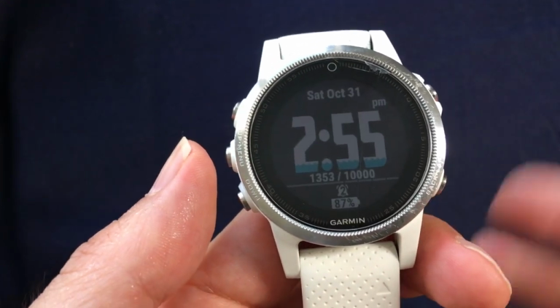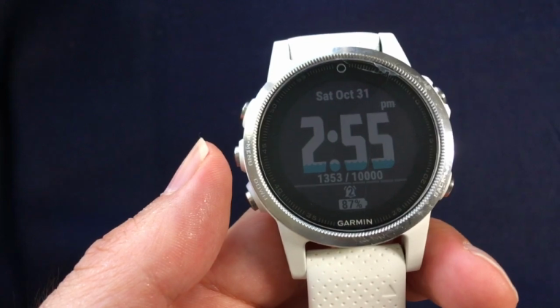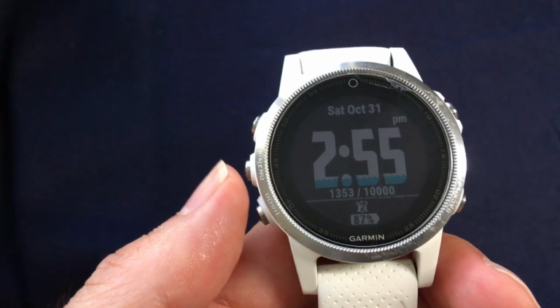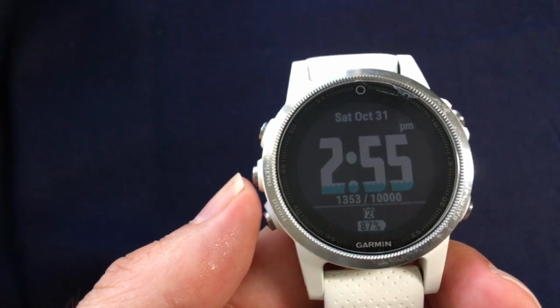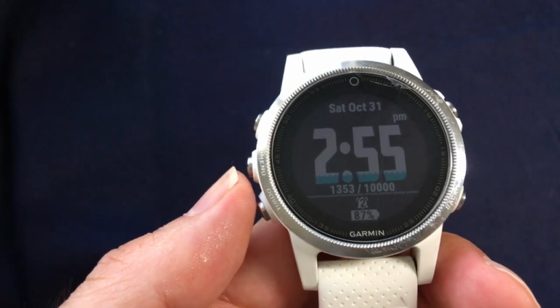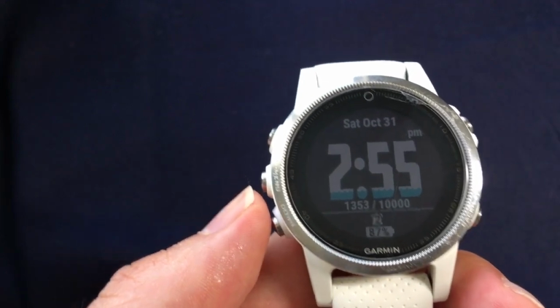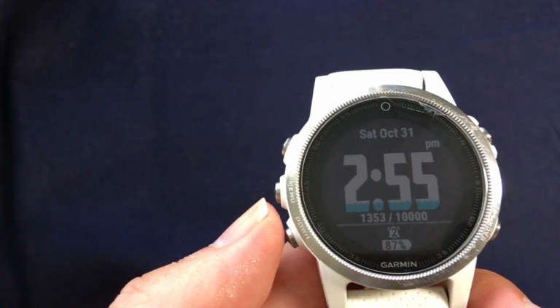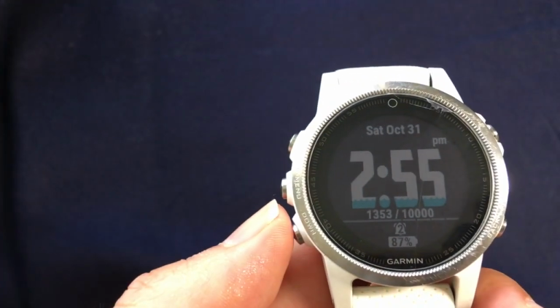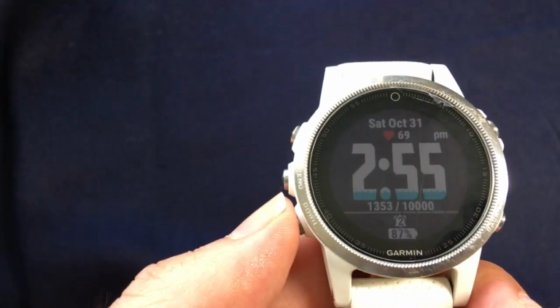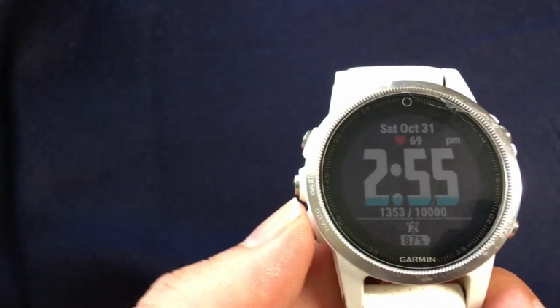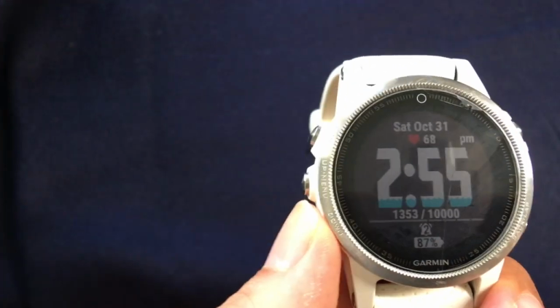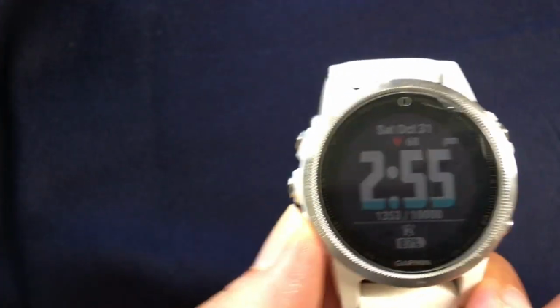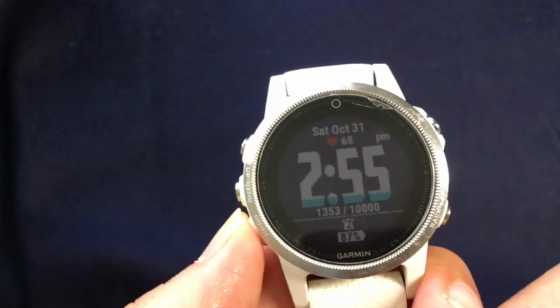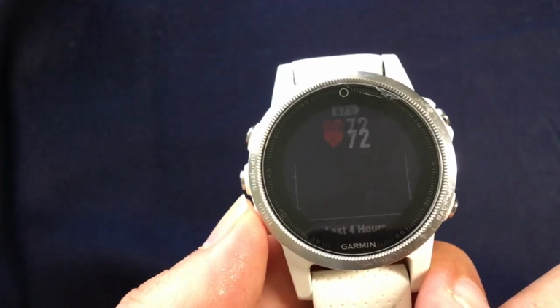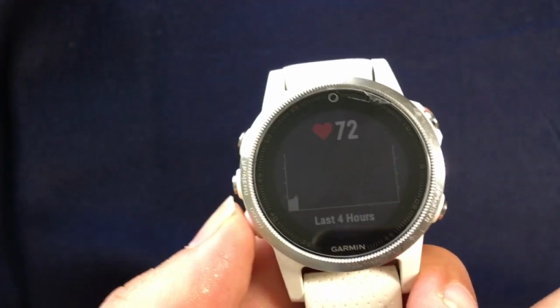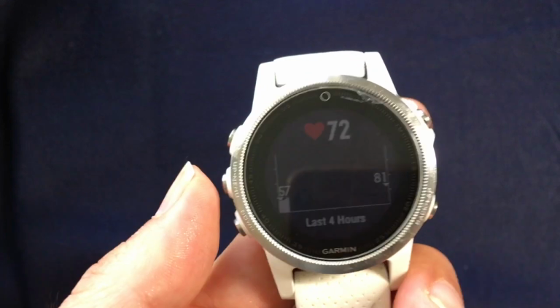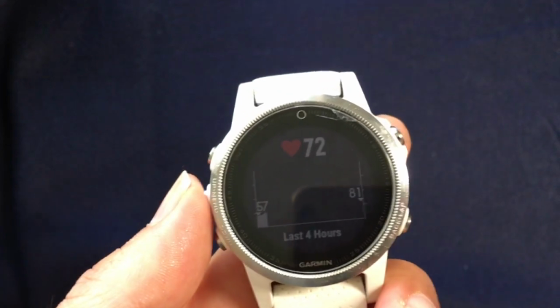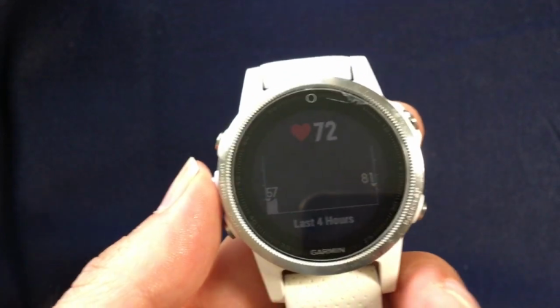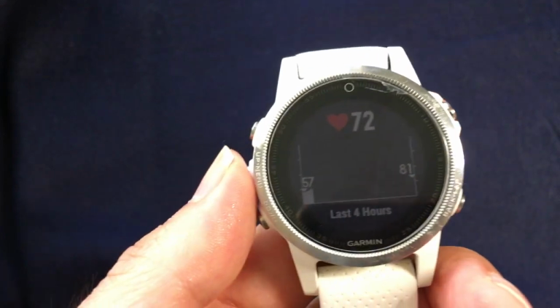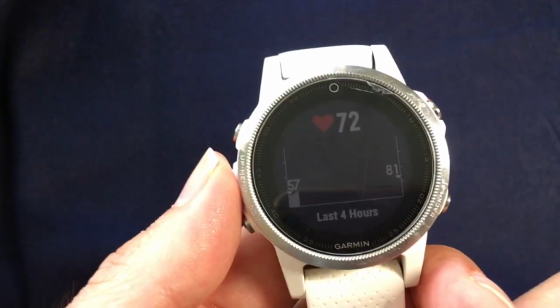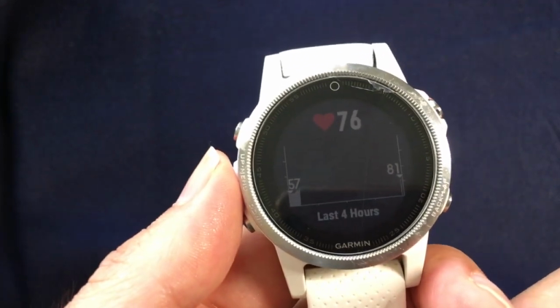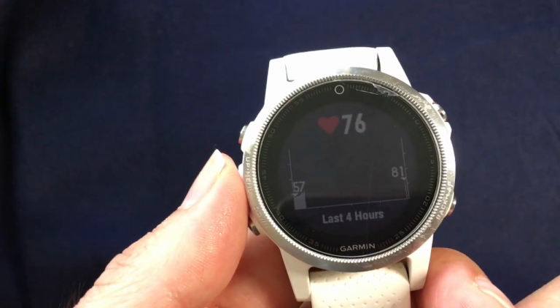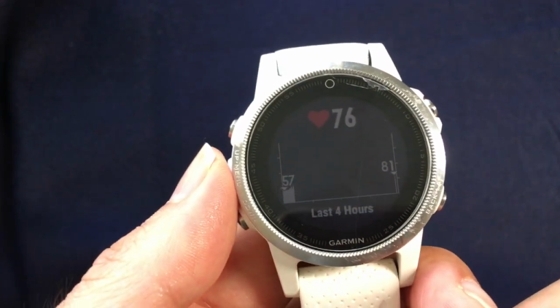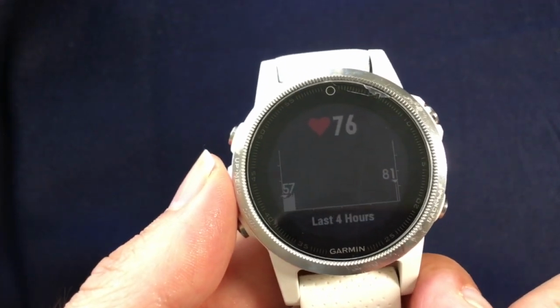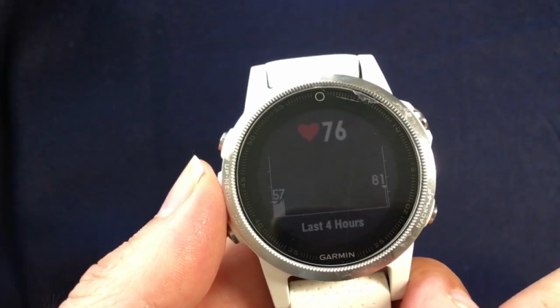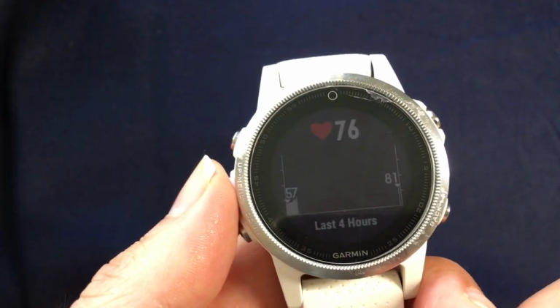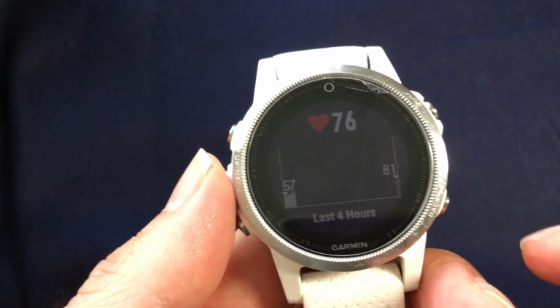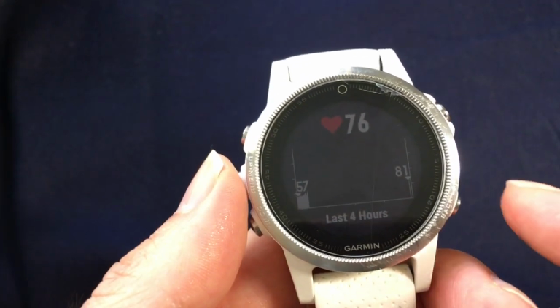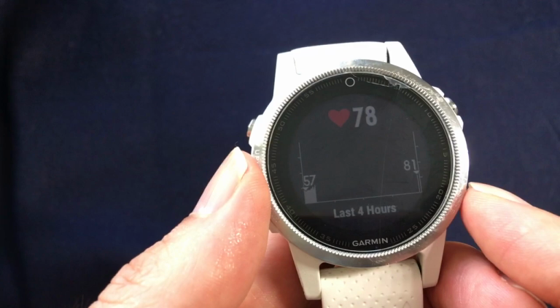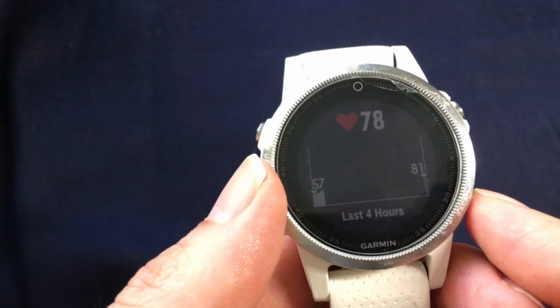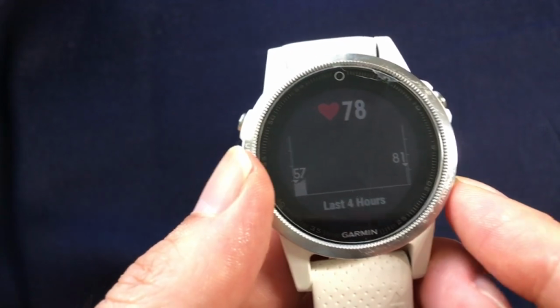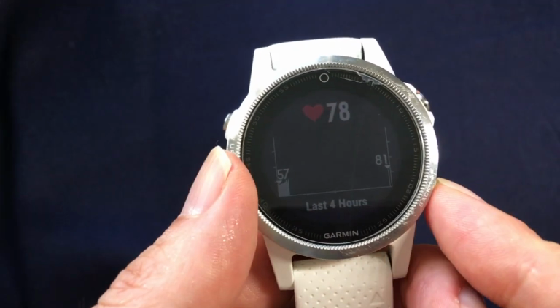I also have a Garmin Vivo Active 3 and it's basically the same thing — go to the heart rate screen first, then go to options and you can turn it on and off. This applies to all kinds of Garmin watches.